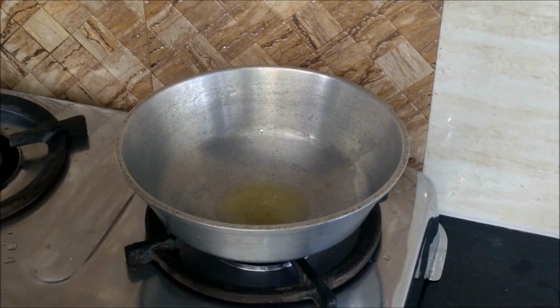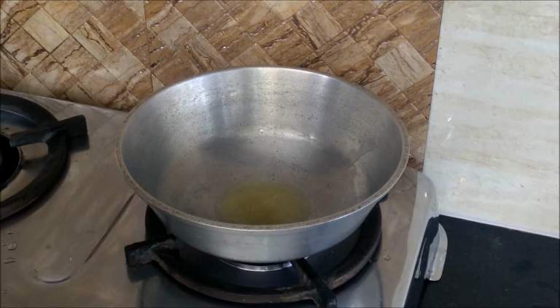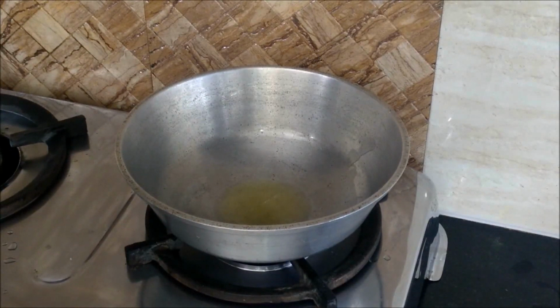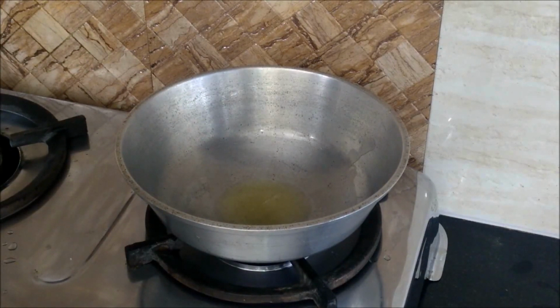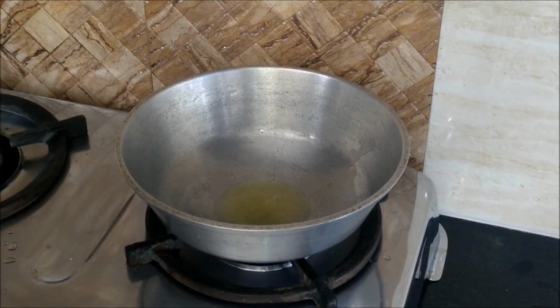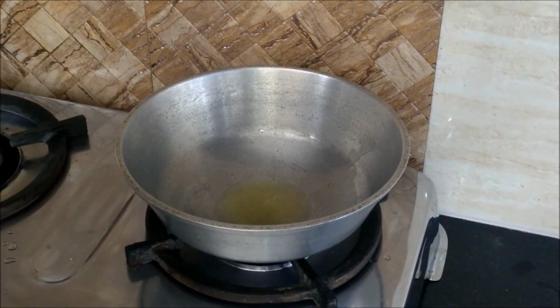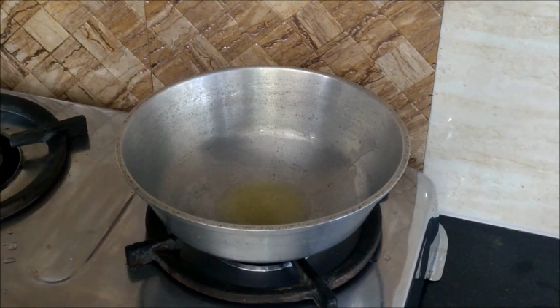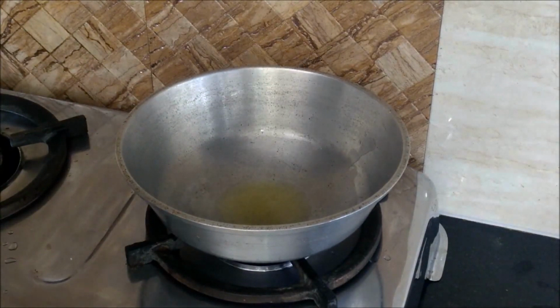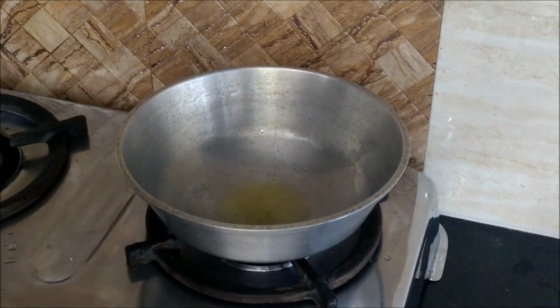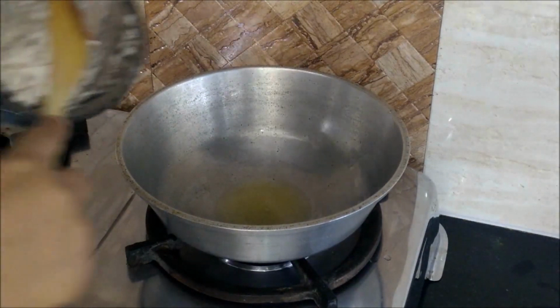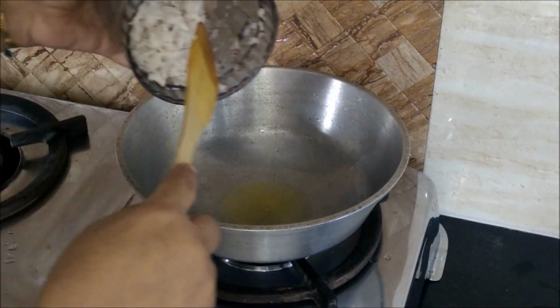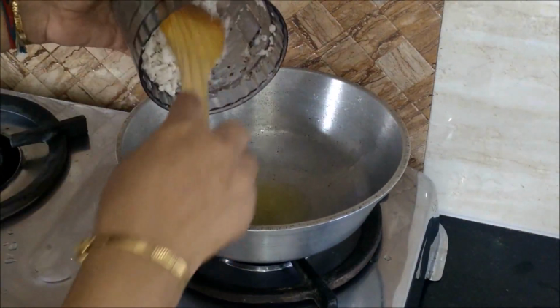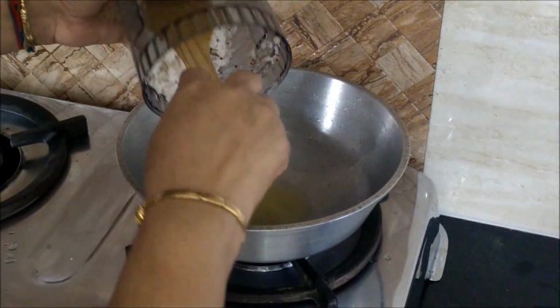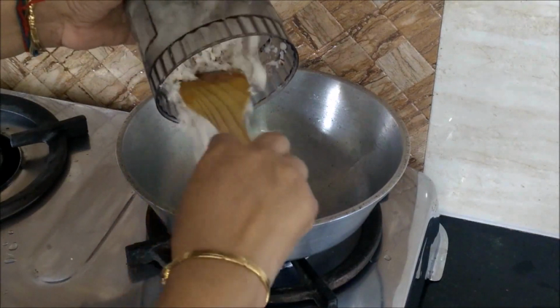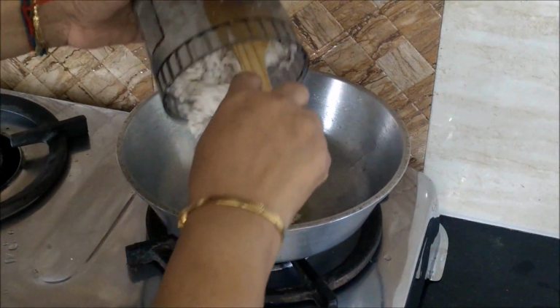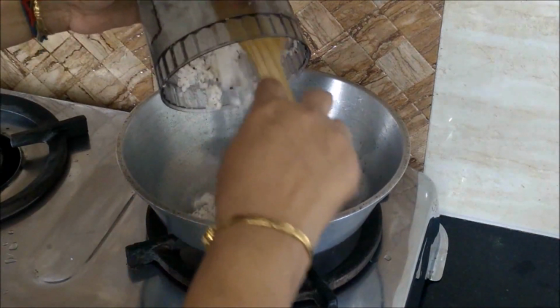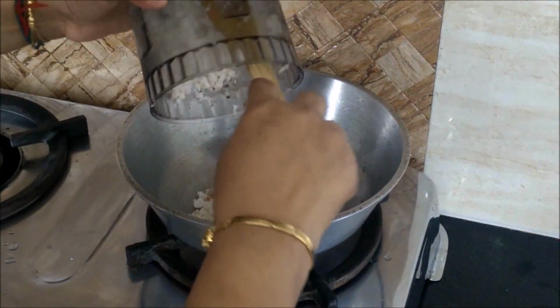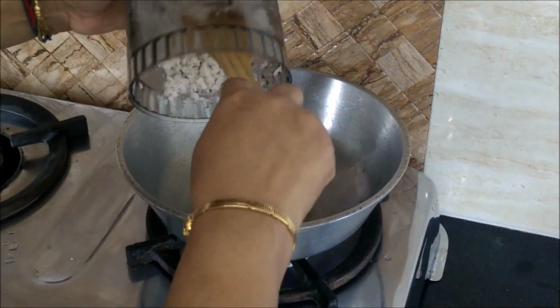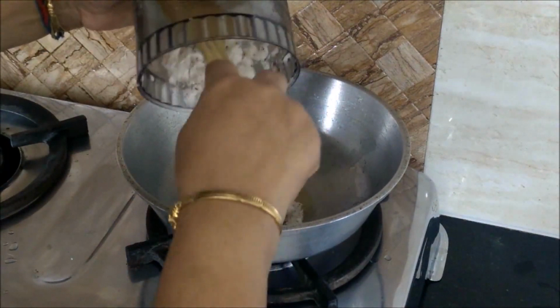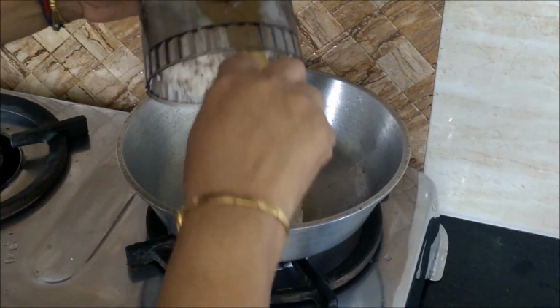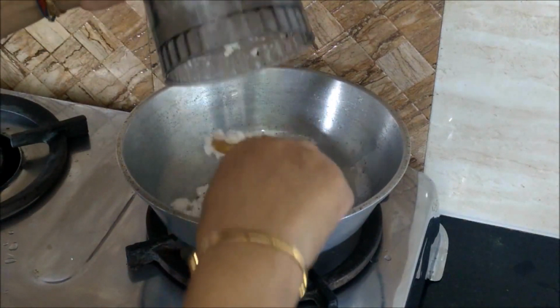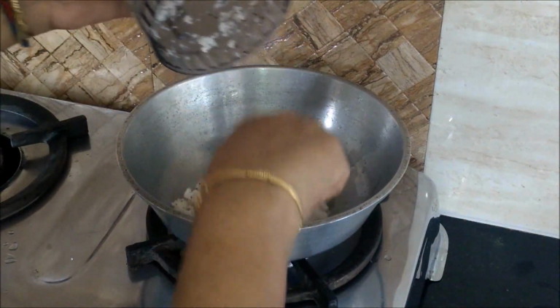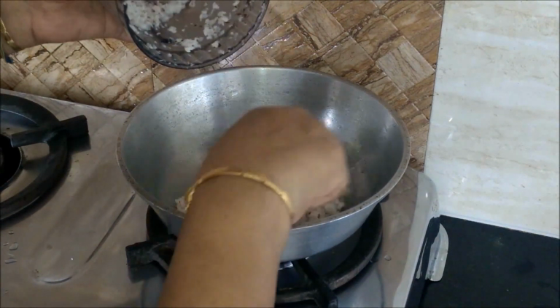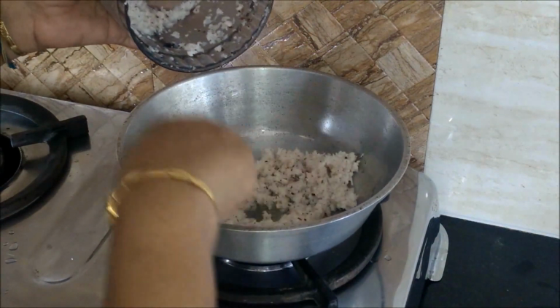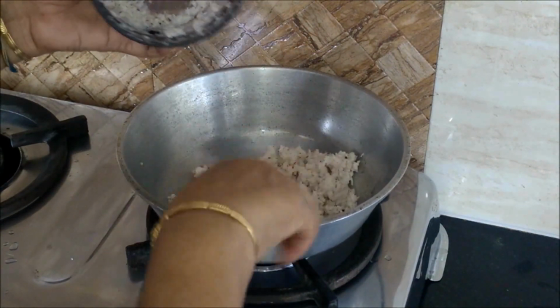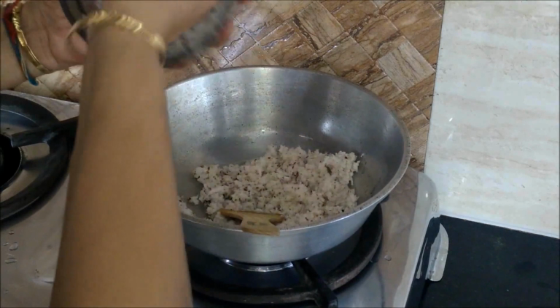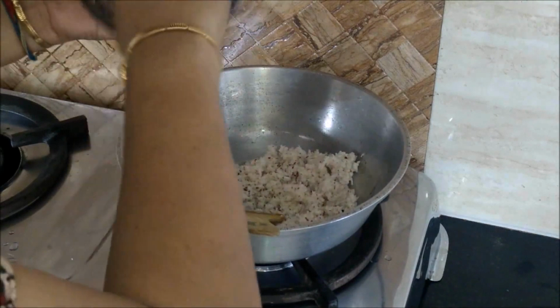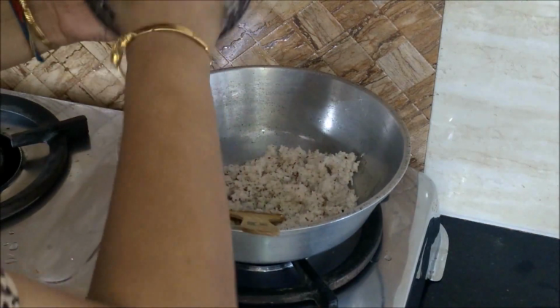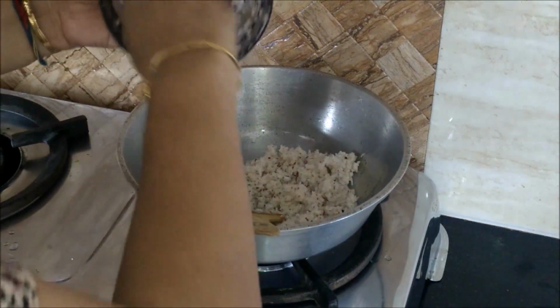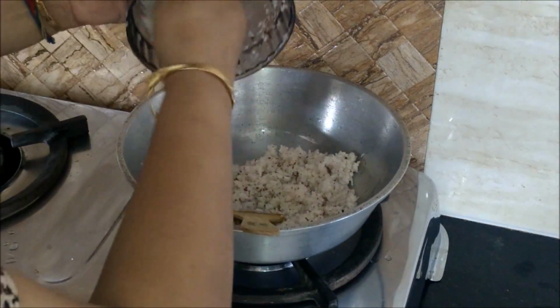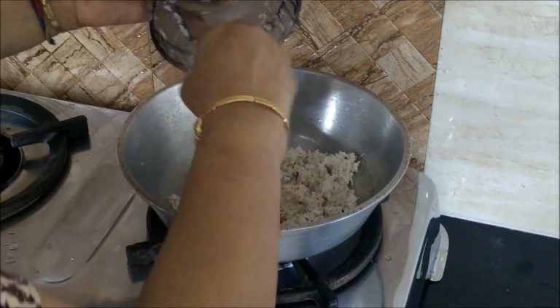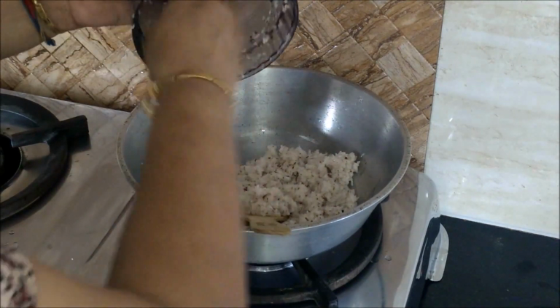Heat oil or ghee in a kadhai. Heat 1 tablespoon of desi ghee. Add the ground mixture of both kinds of coconut.